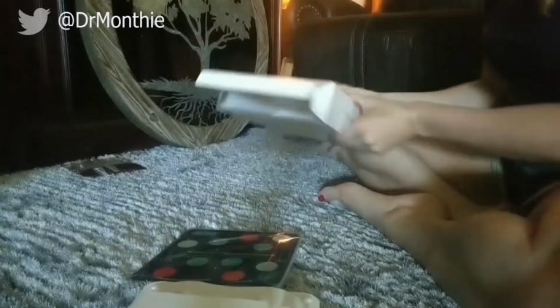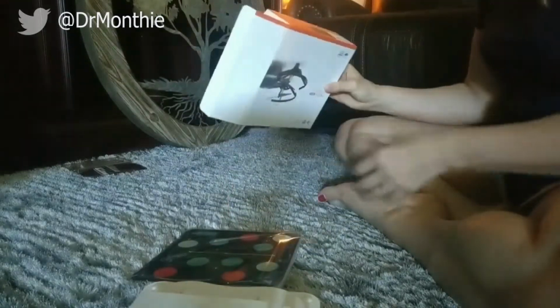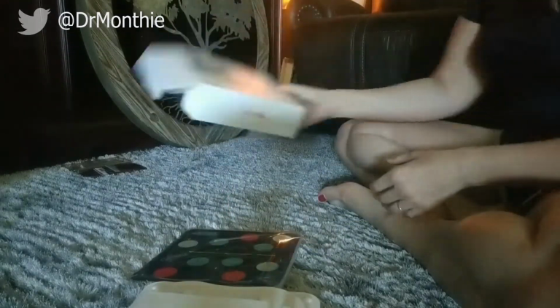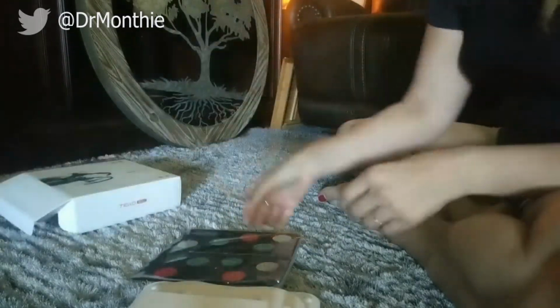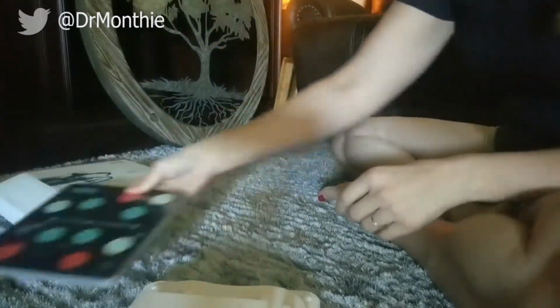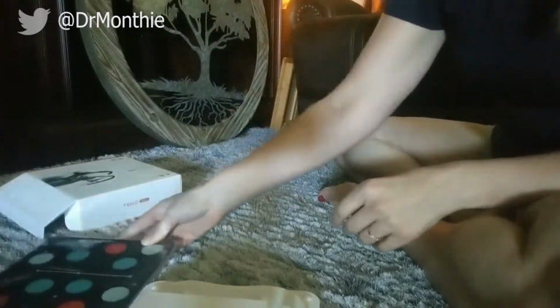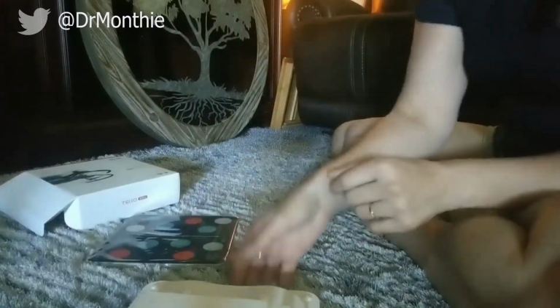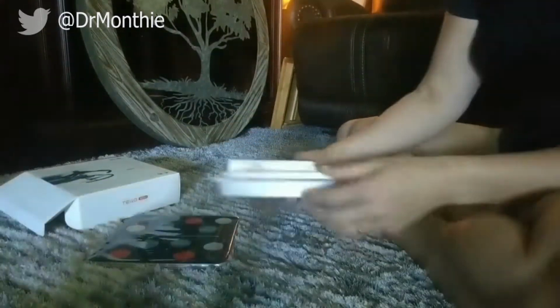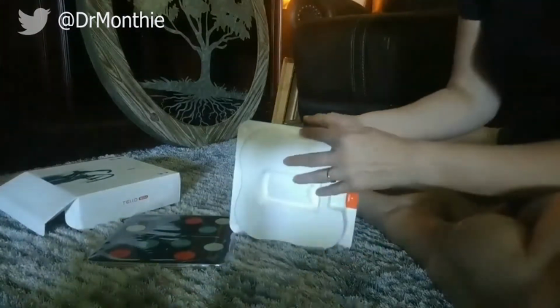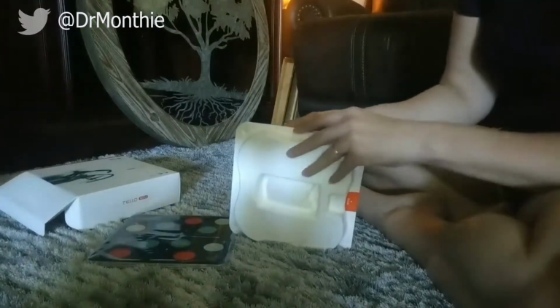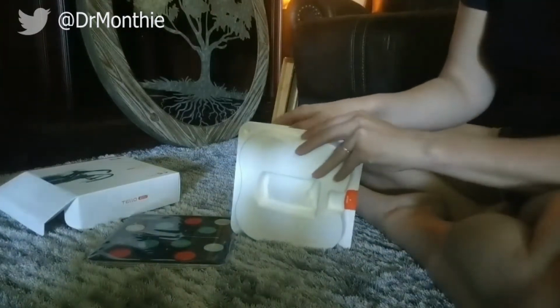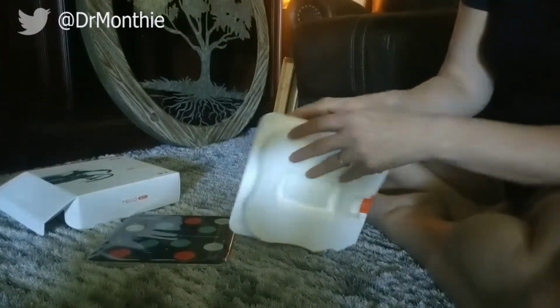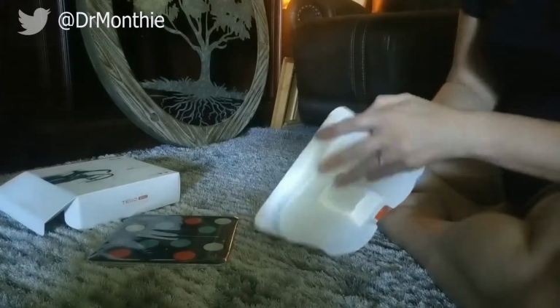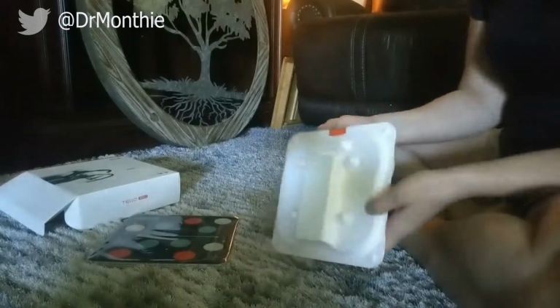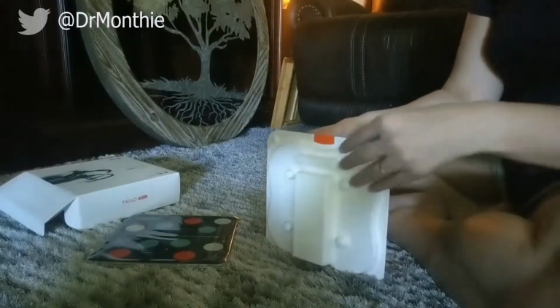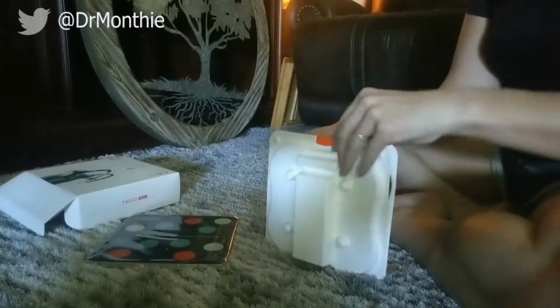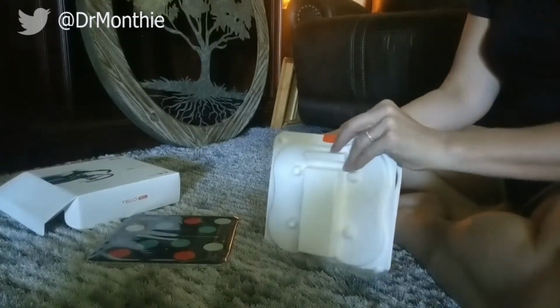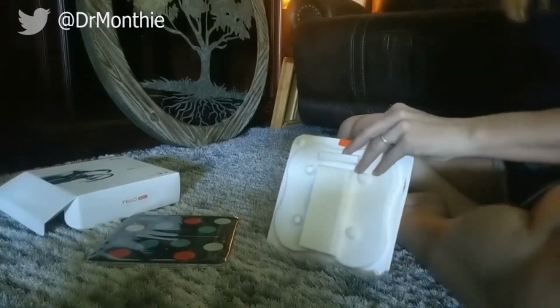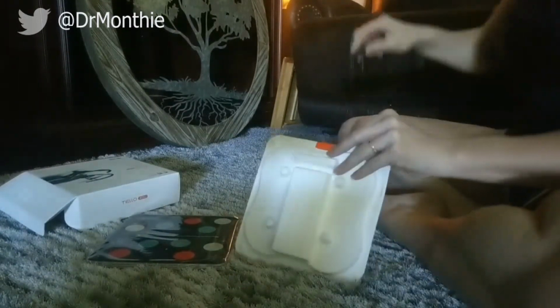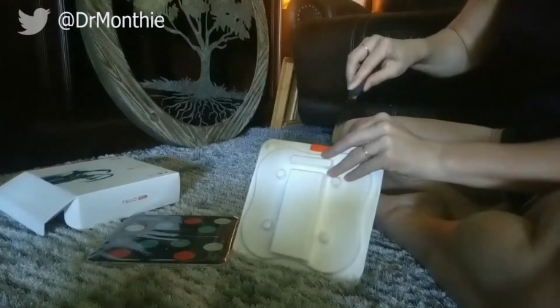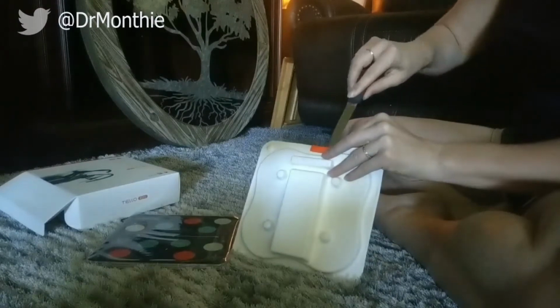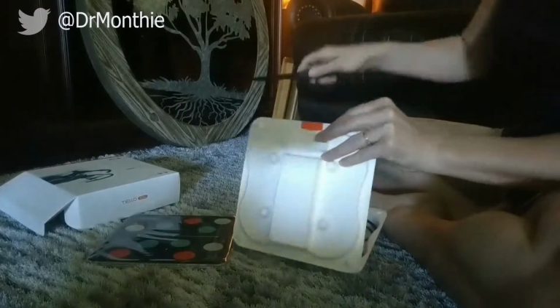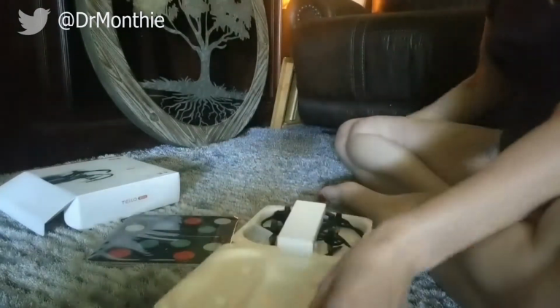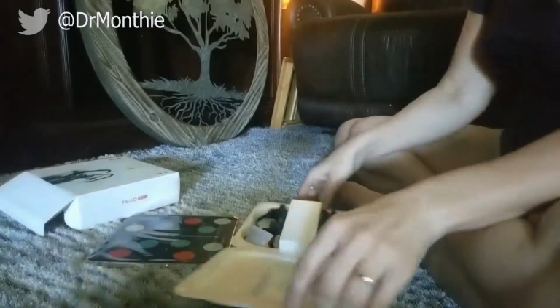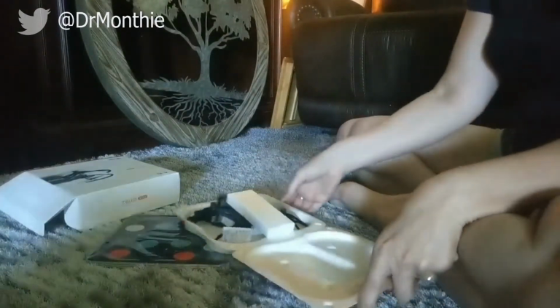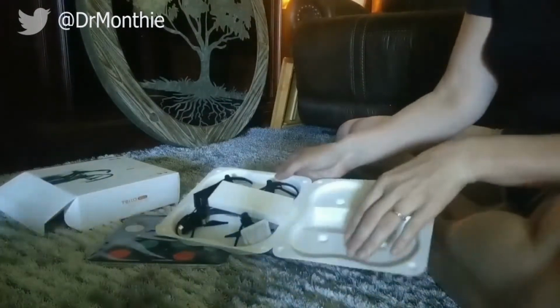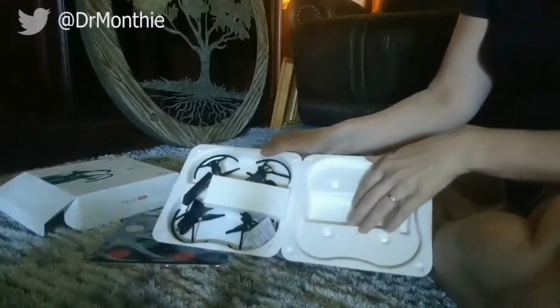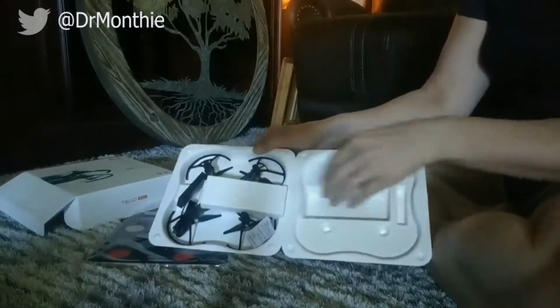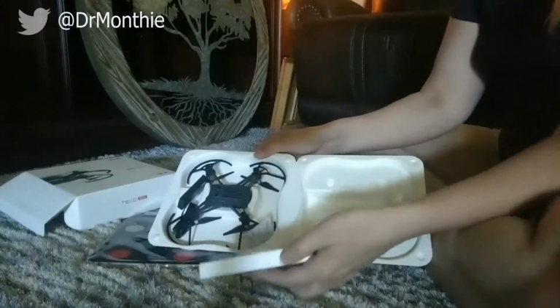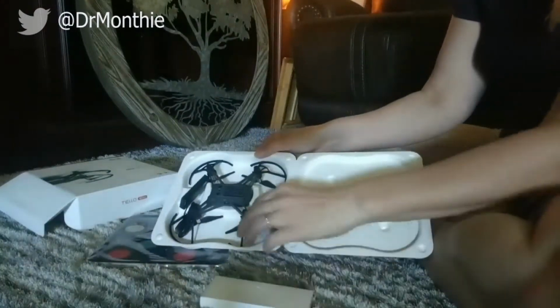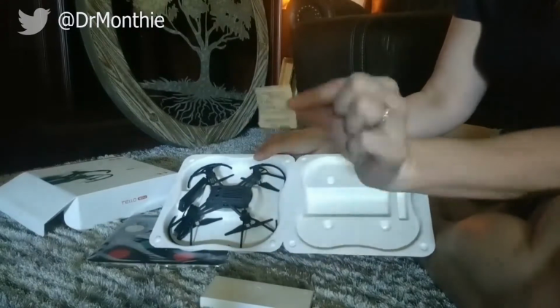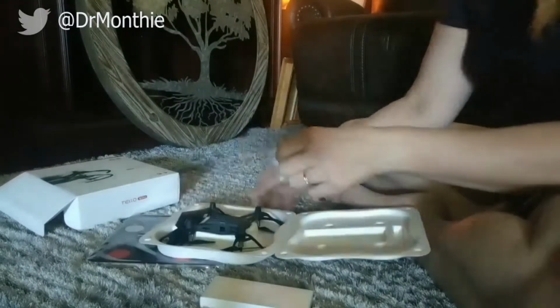The packaging was very nice and secure. I had this shipped to me through USPS or FedEx or one of those delivery services, so it was packed nice and tight and didn't get damaged at all during shipping. It came packaged very nicely.